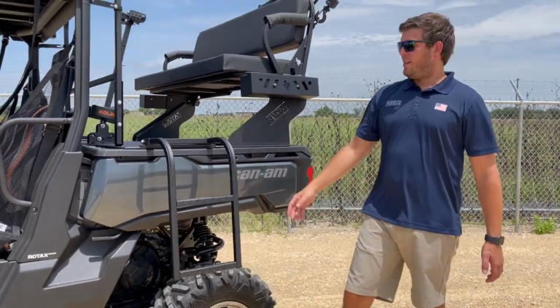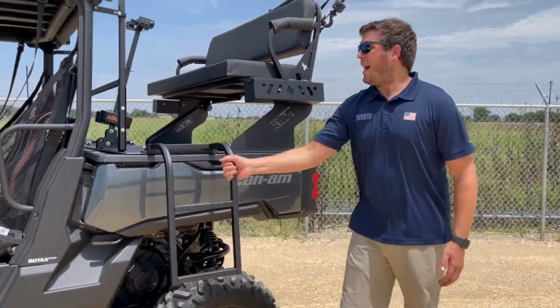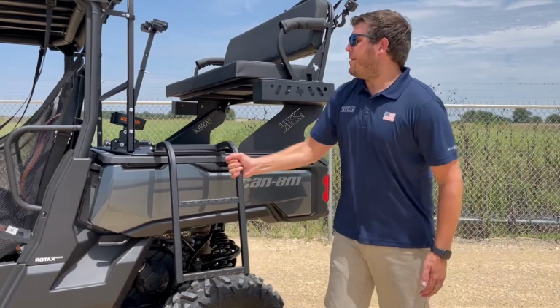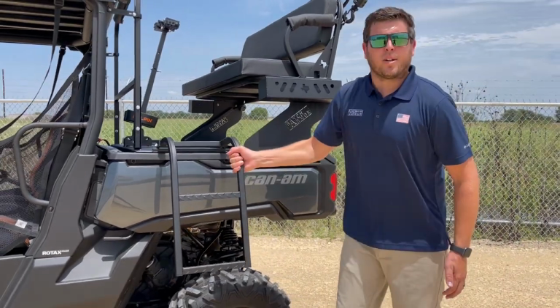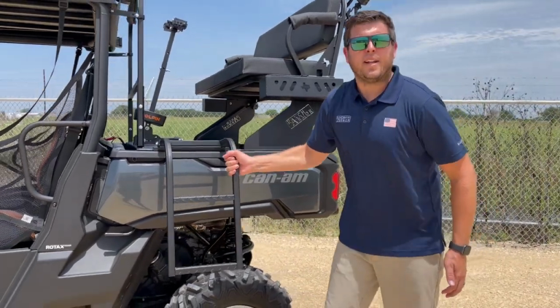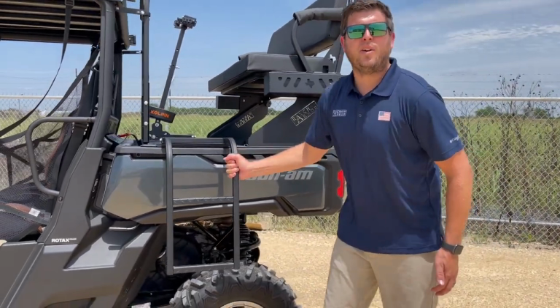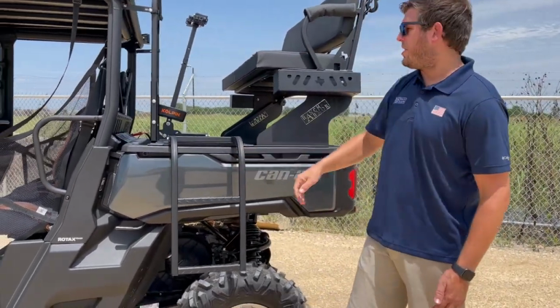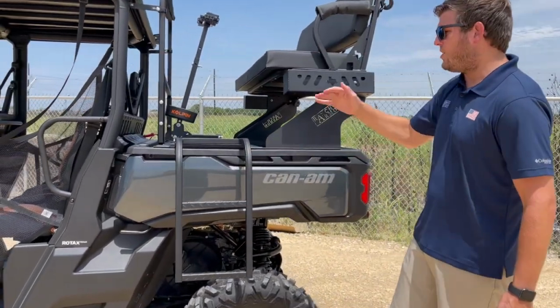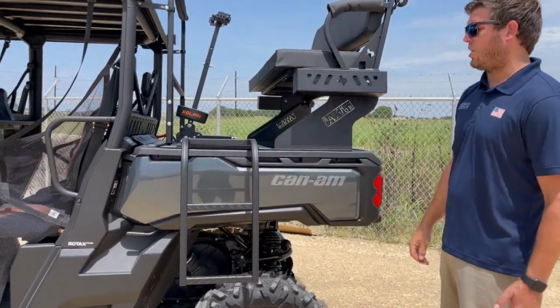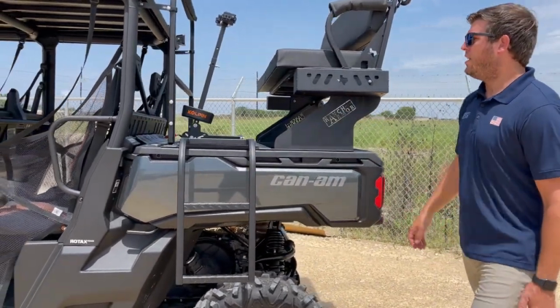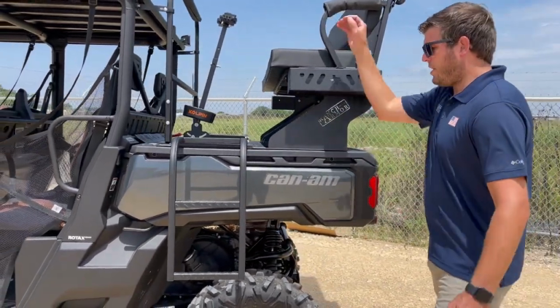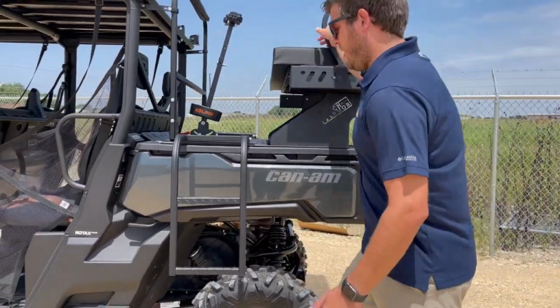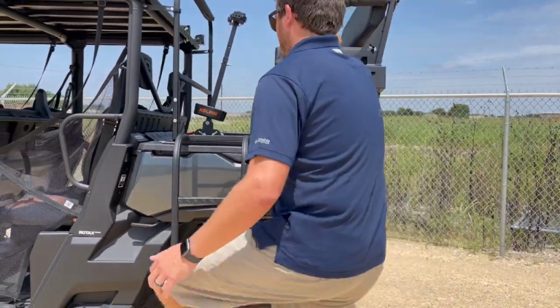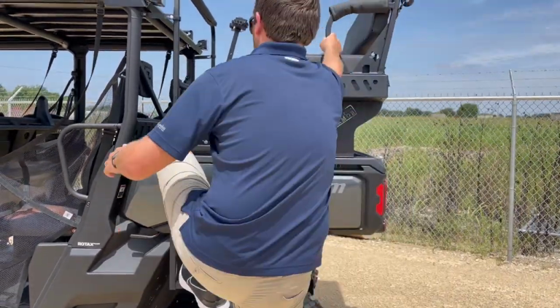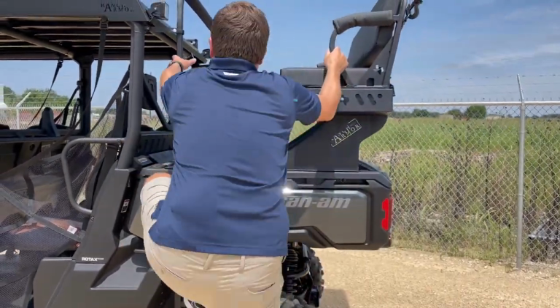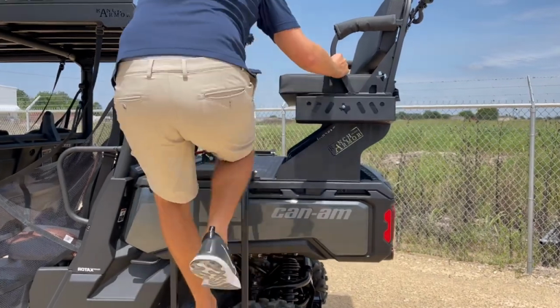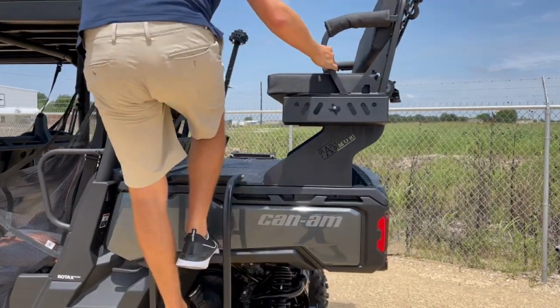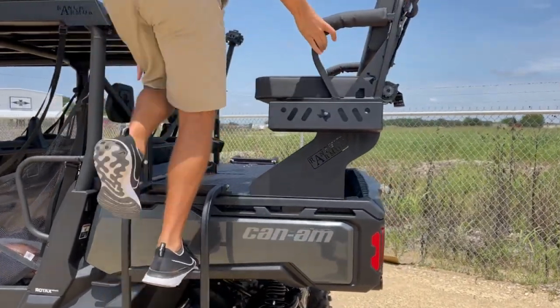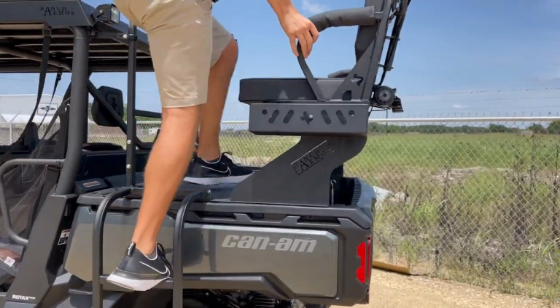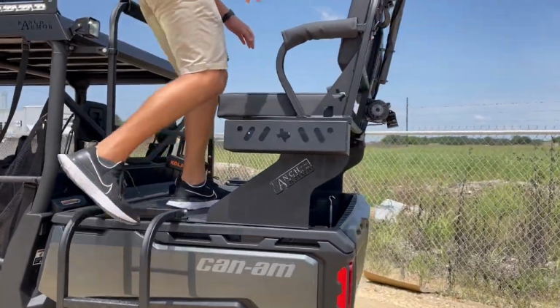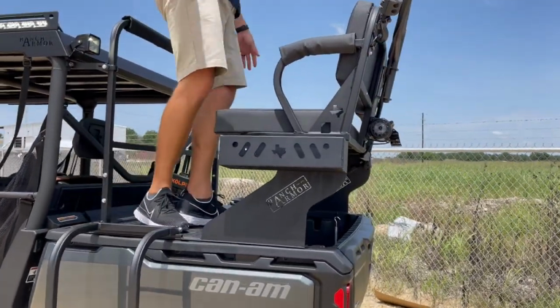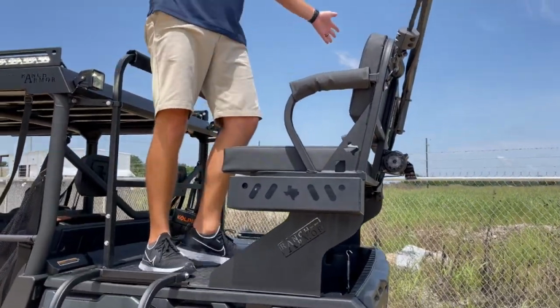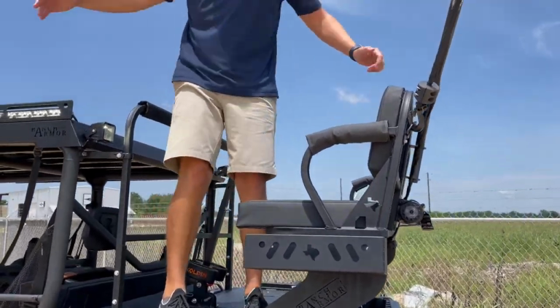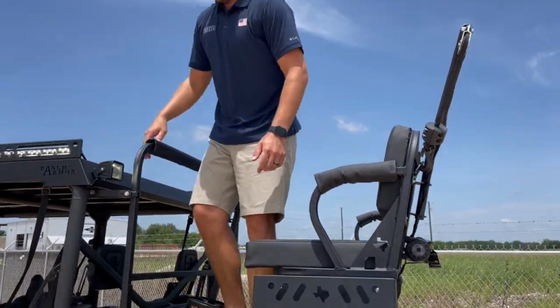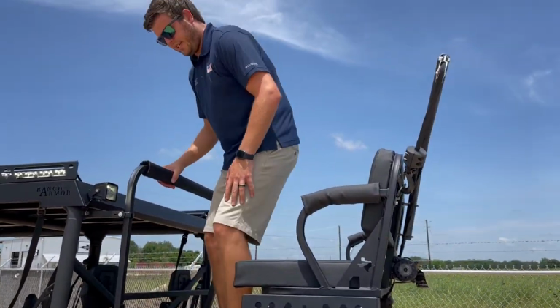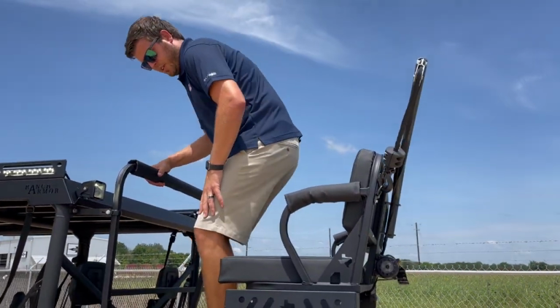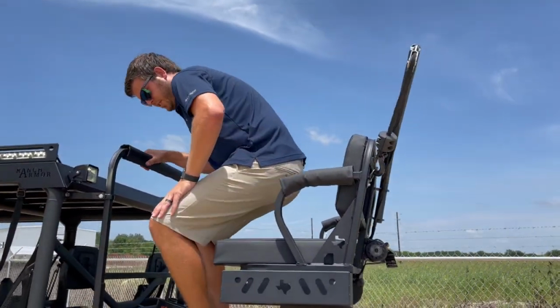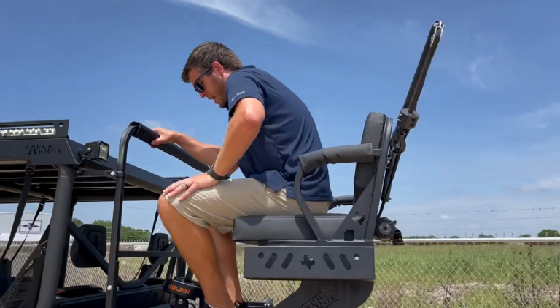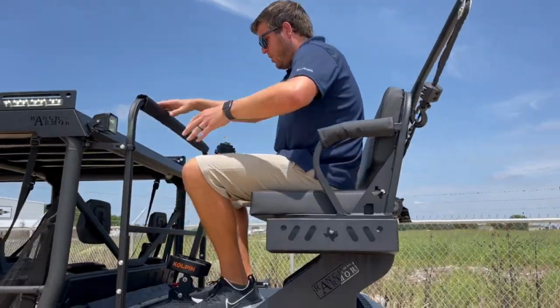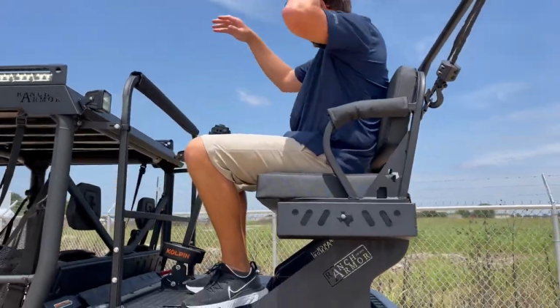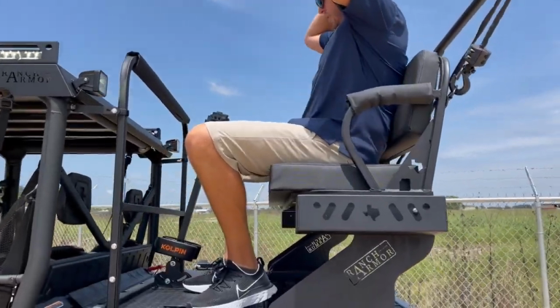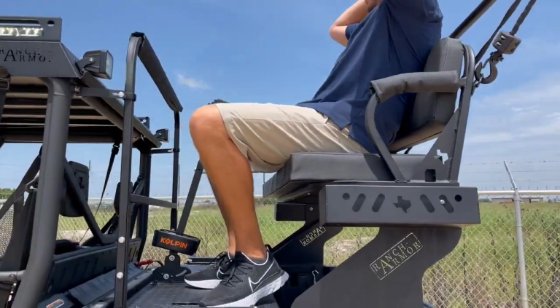They don't vibrate, they don't clunk around, they don't make noise — nice and sturdy. Somebody like me that's 220 pounds can get up there, no problem at all.